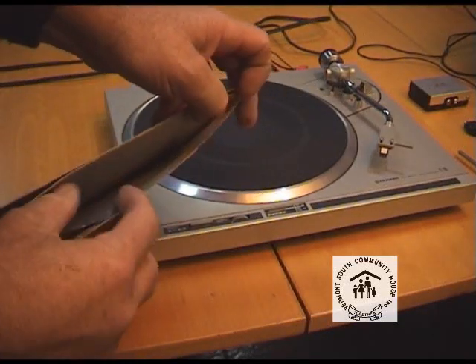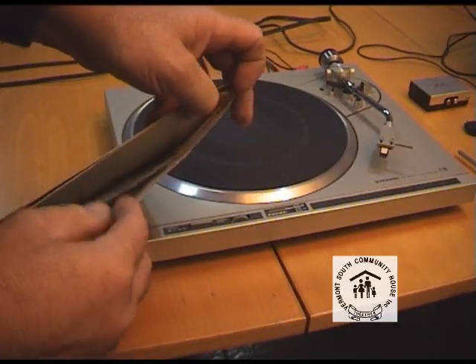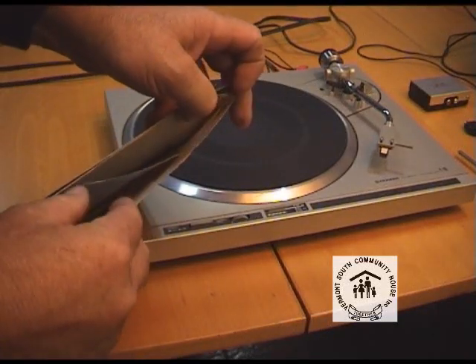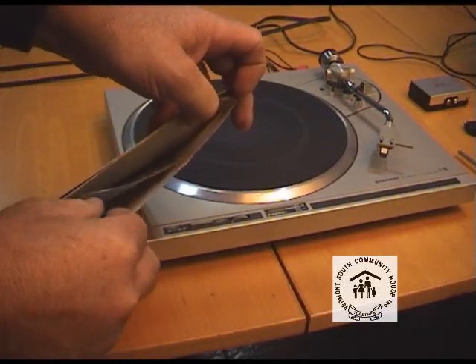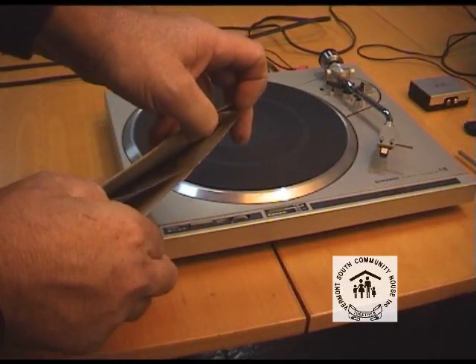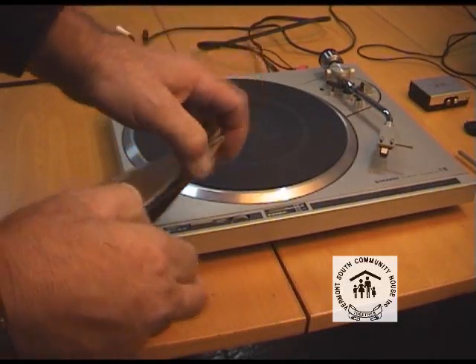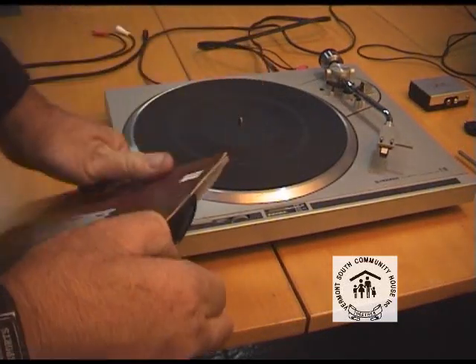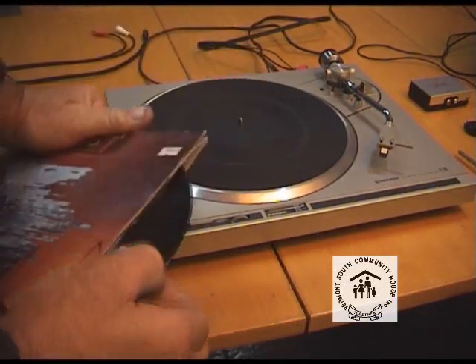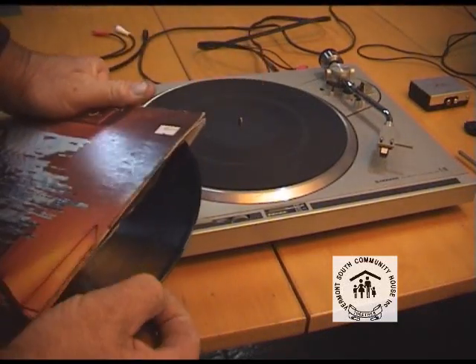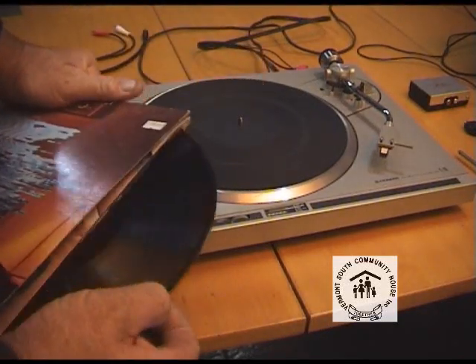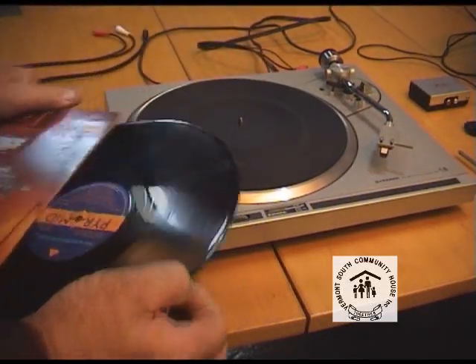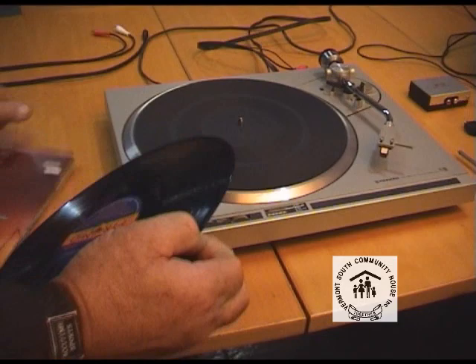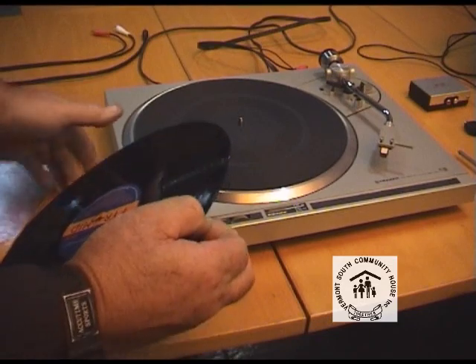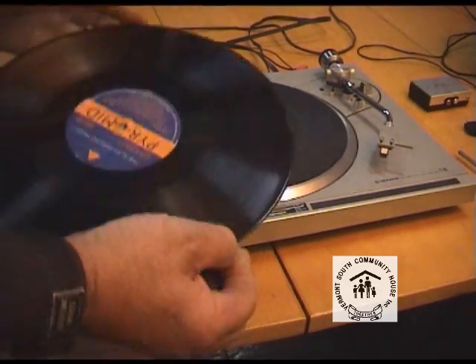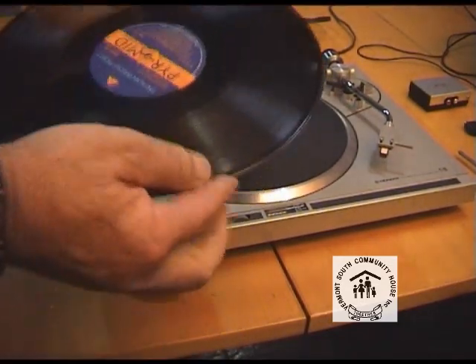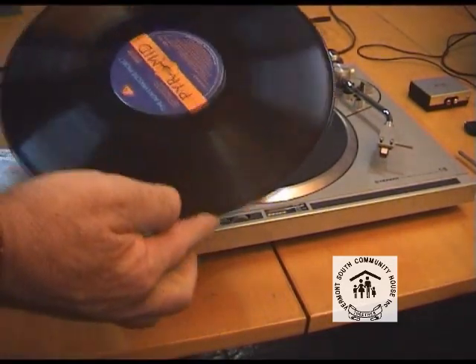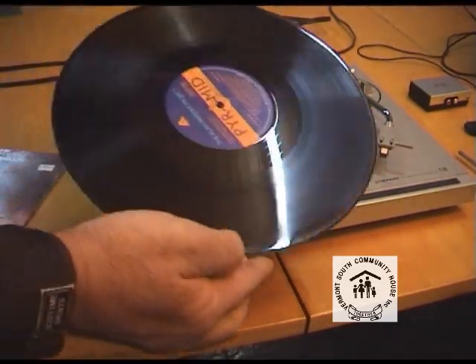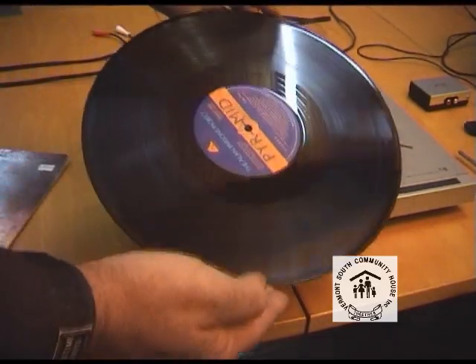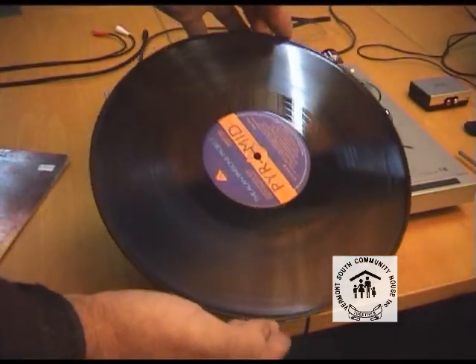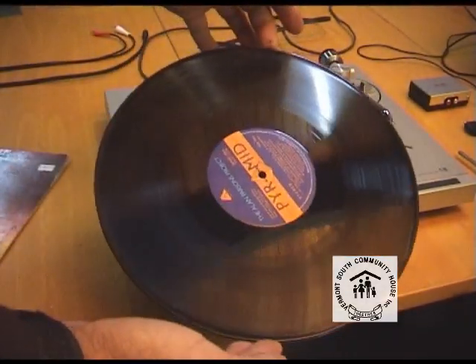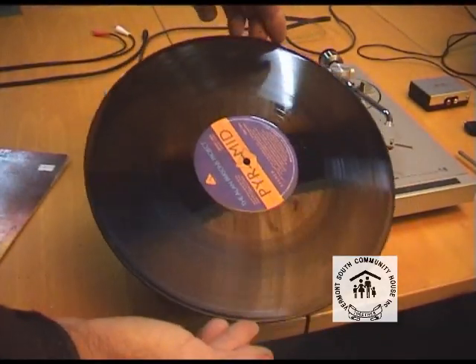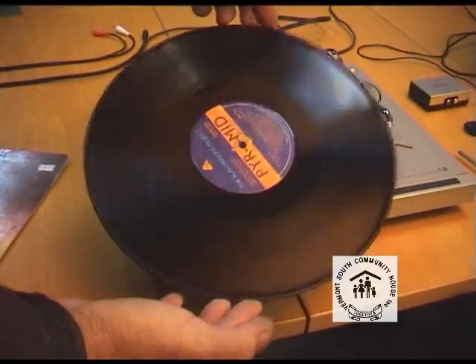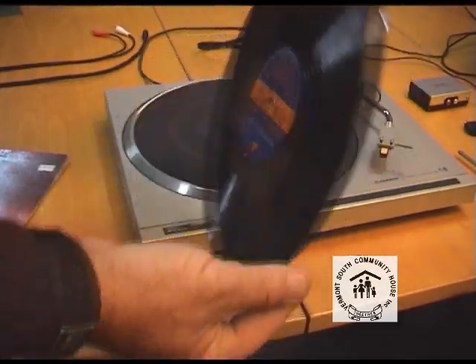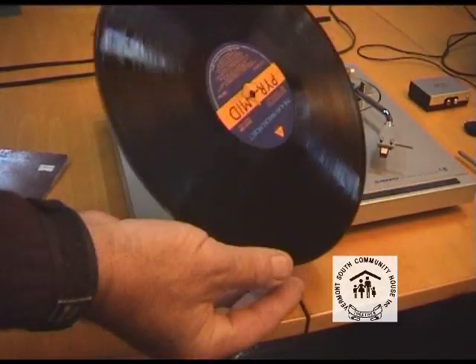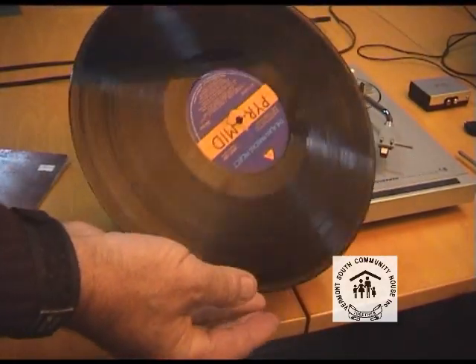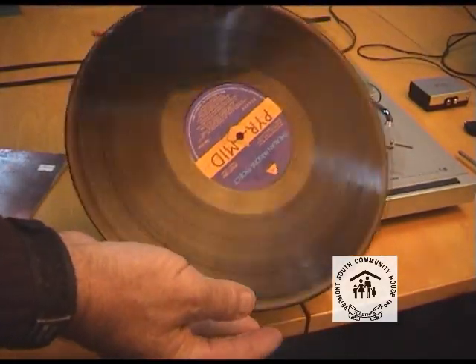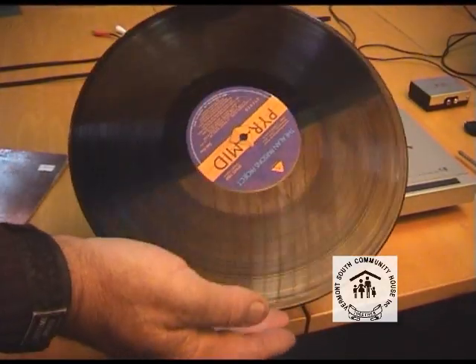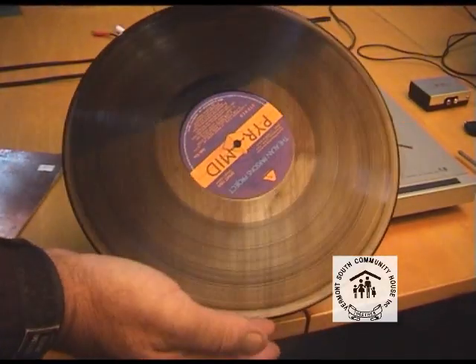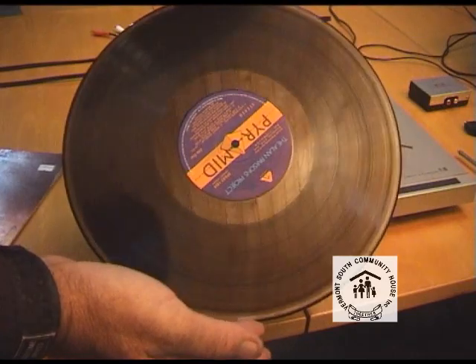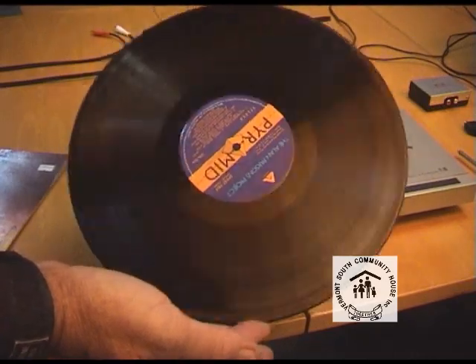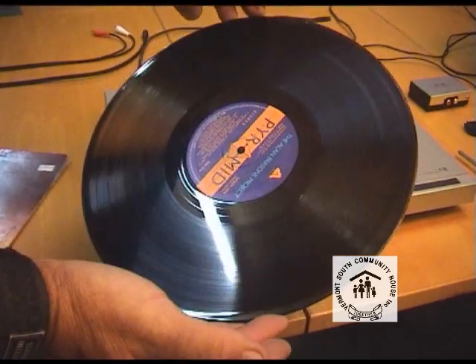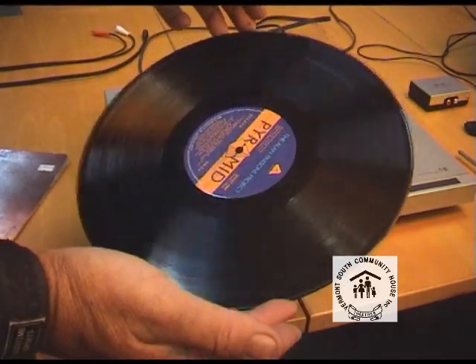You've got some old vinyl that you want to transfer over to CD or even tape. We'll talk about just the vinyl — it's a similar process for a tape recorder or a tape deck.